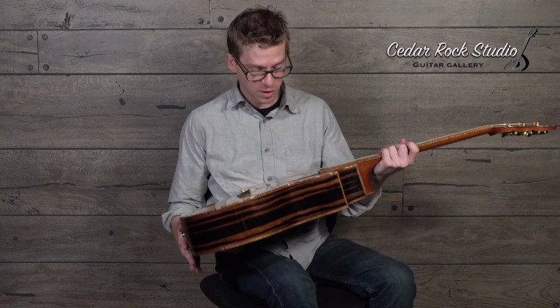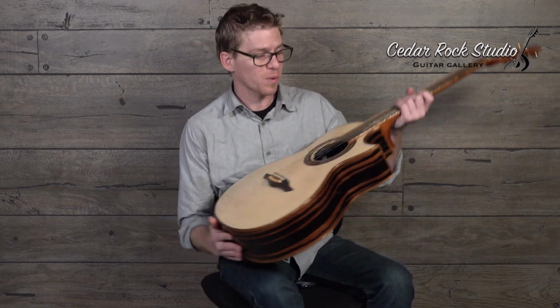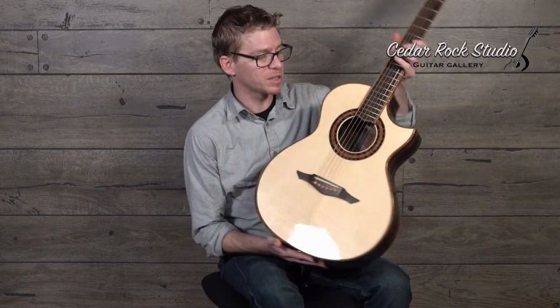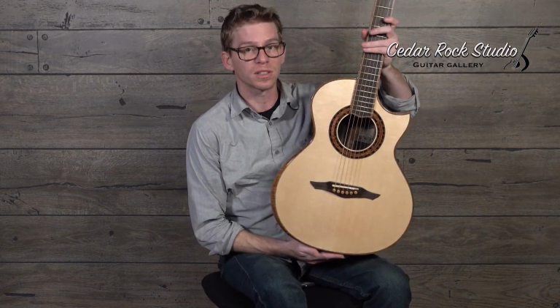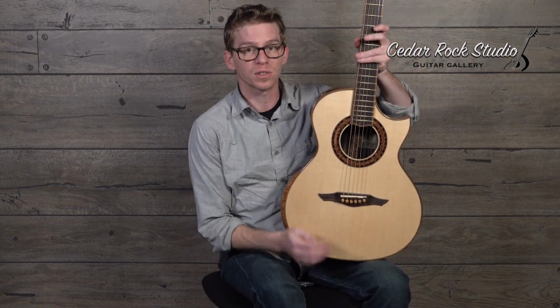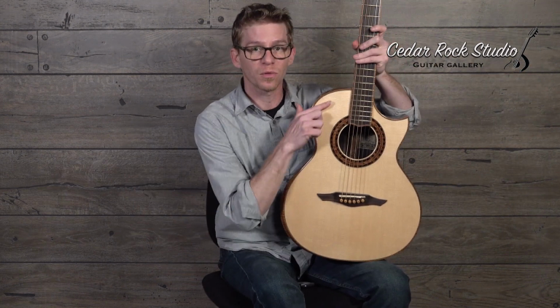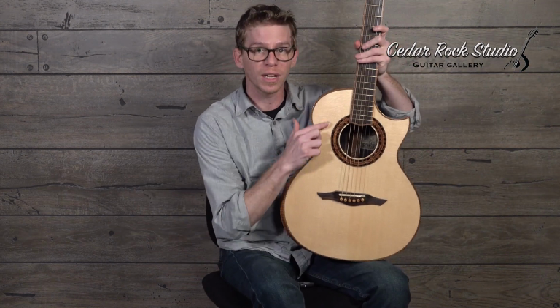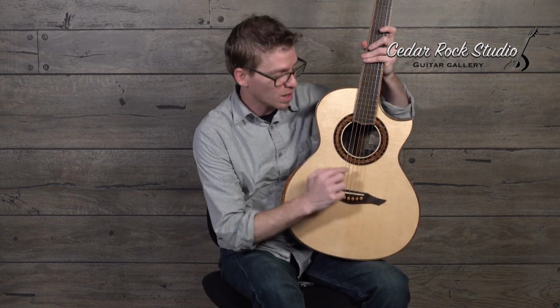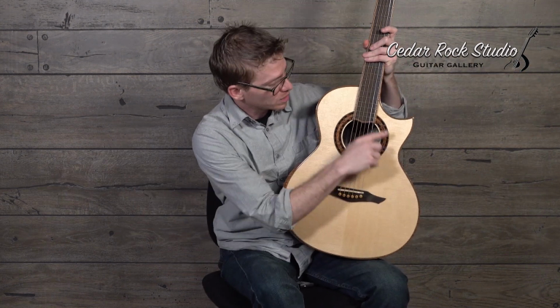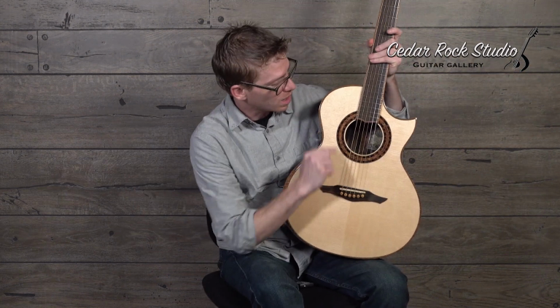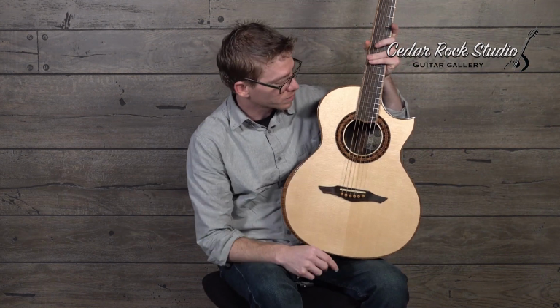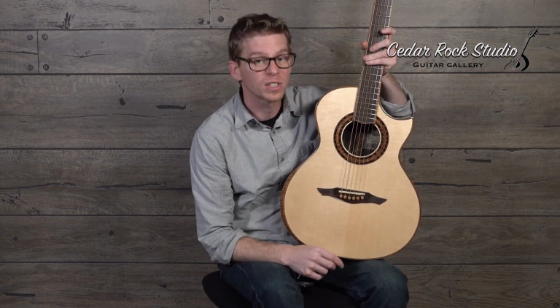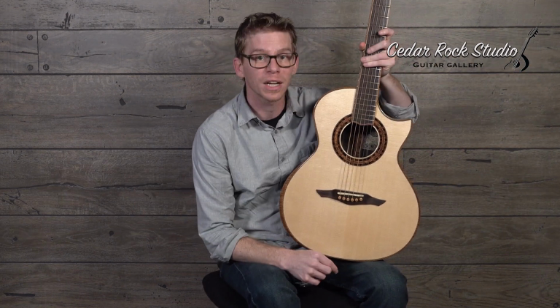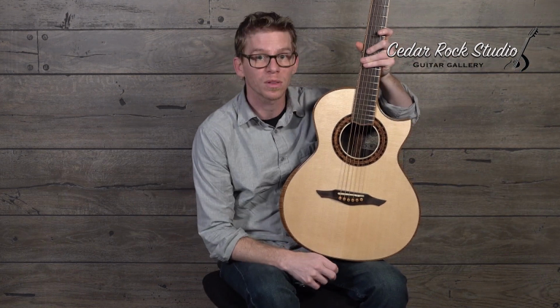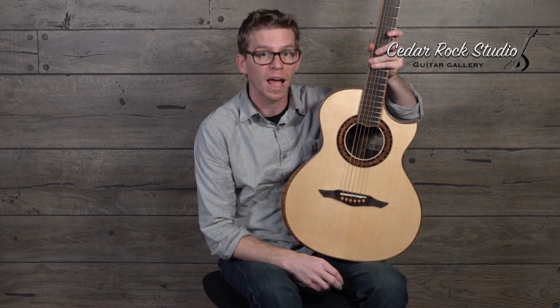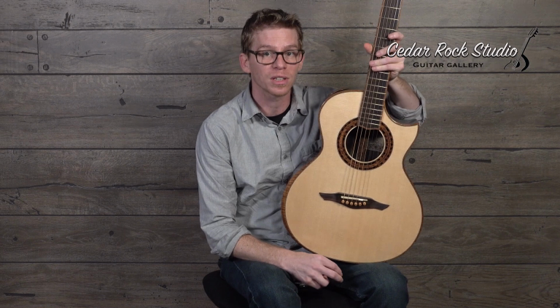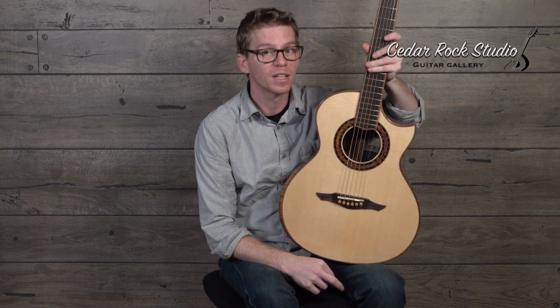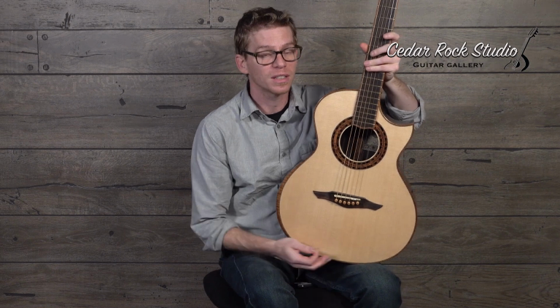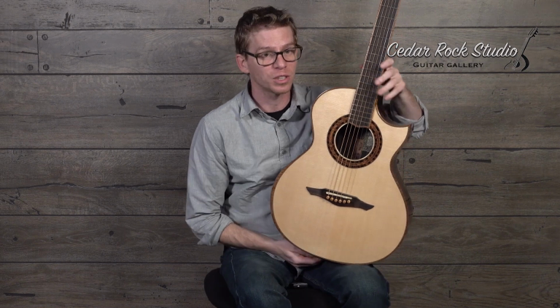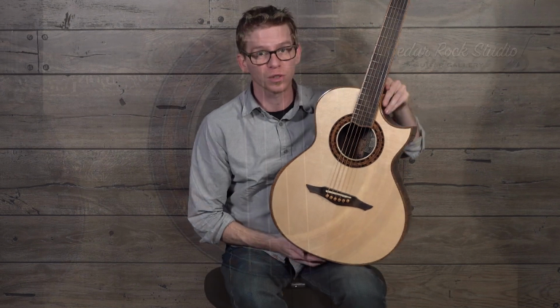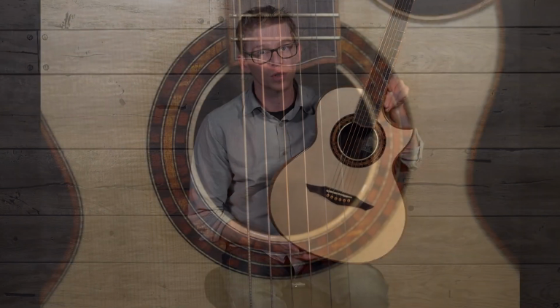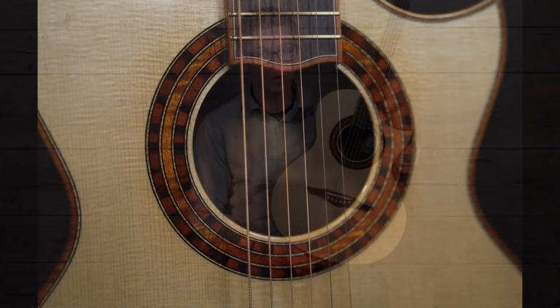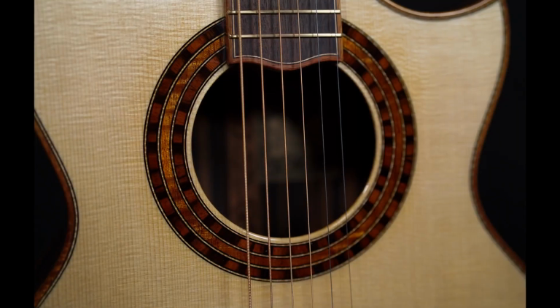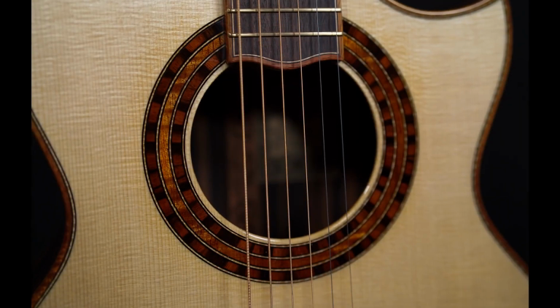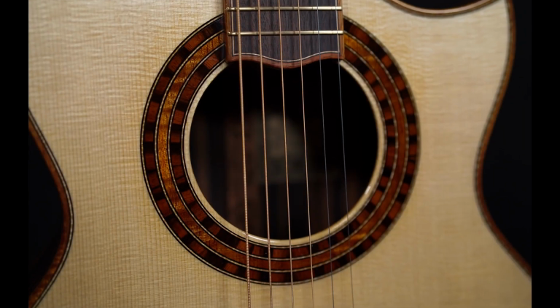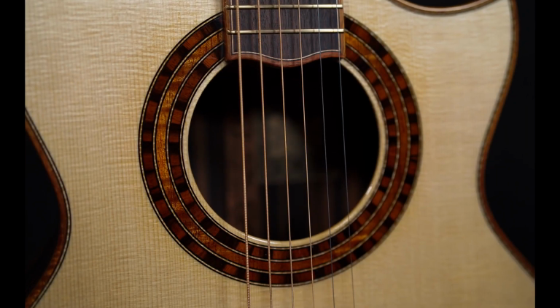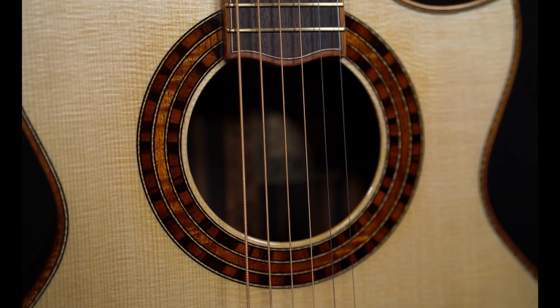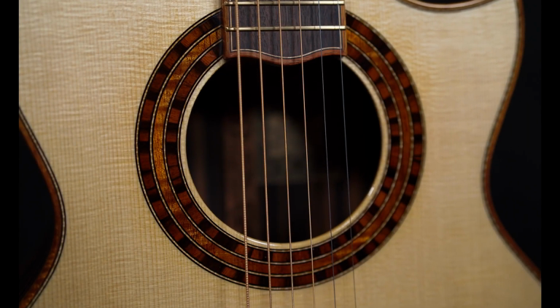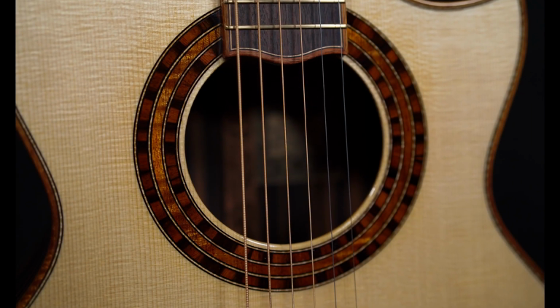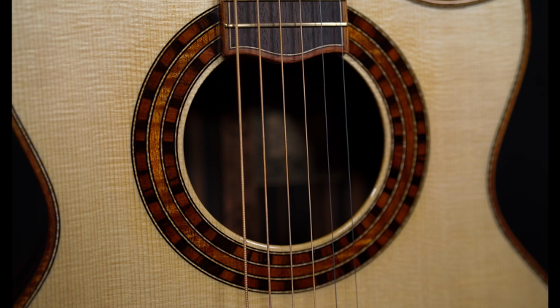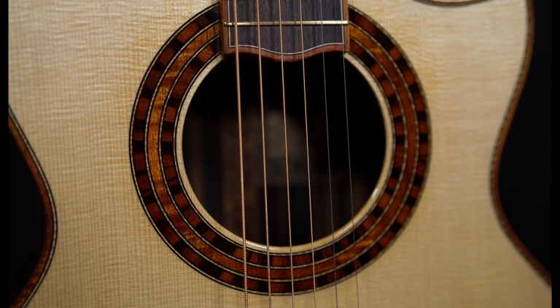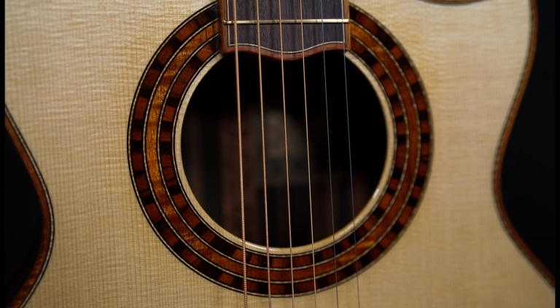Another thing I wanted to mention is this radial cut rosette here with the Macassar. It just looks so unique. I really love the way this guitar looks.